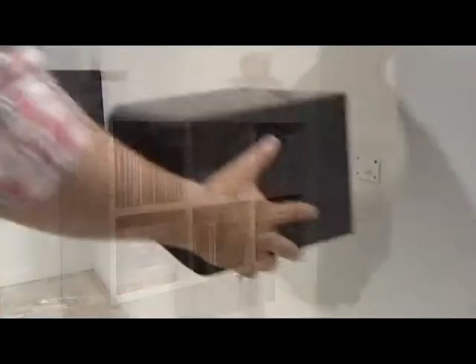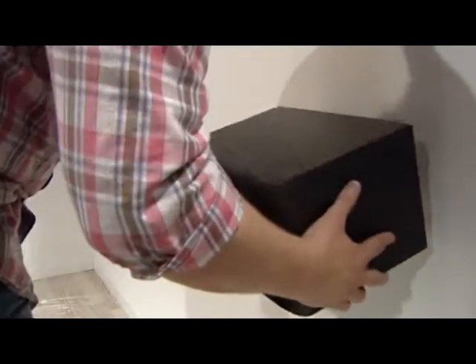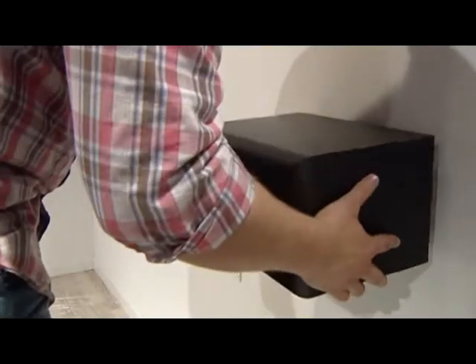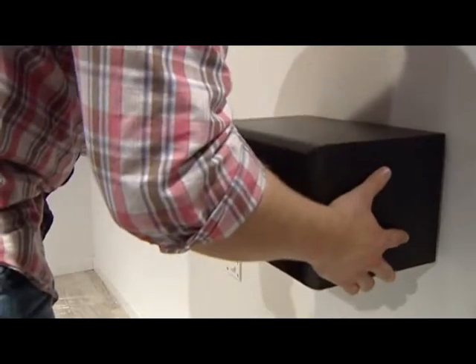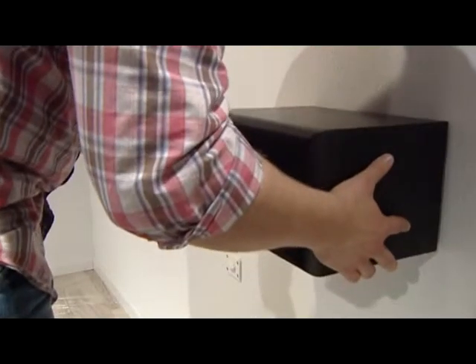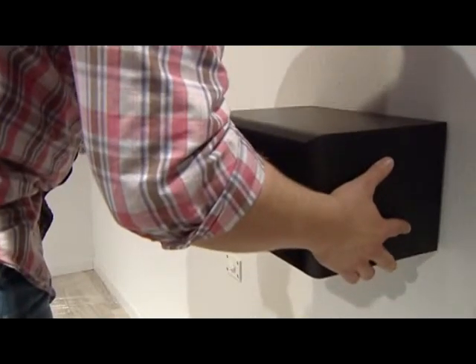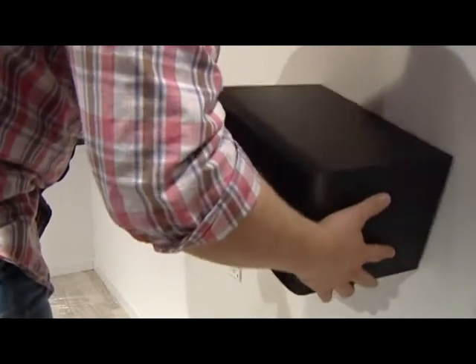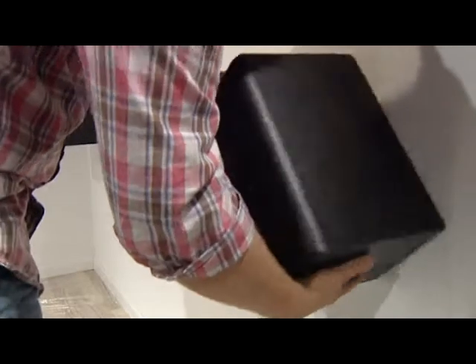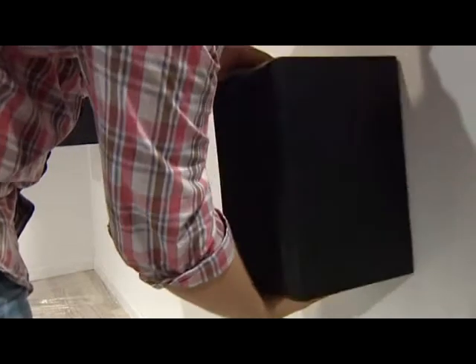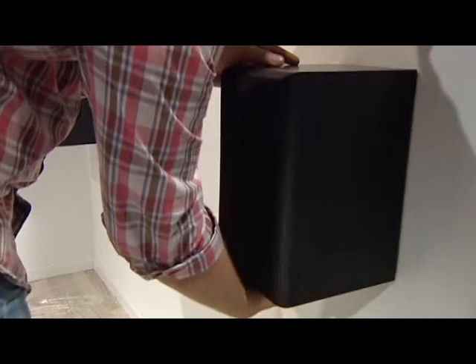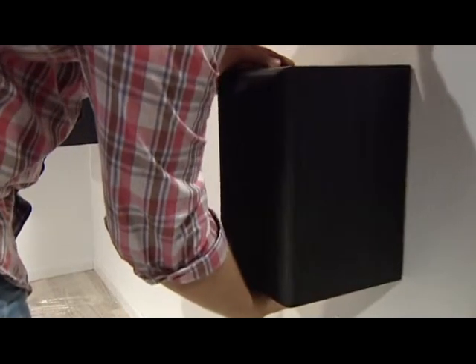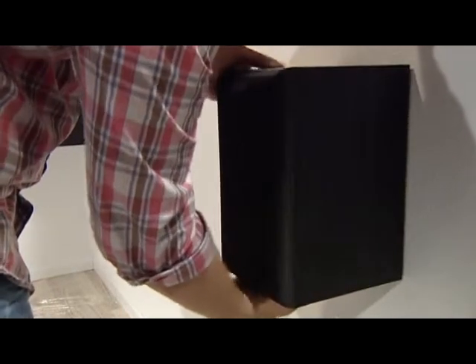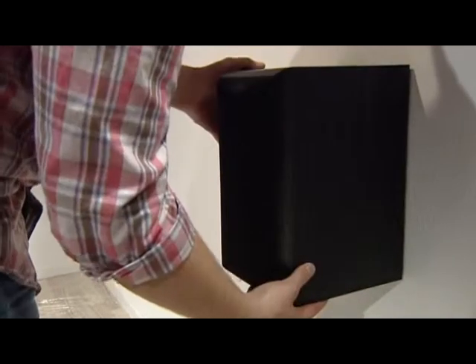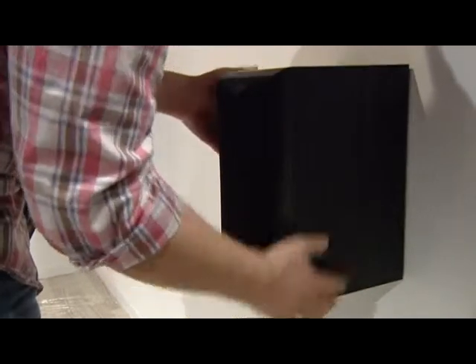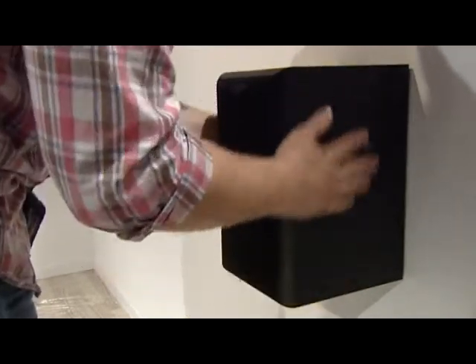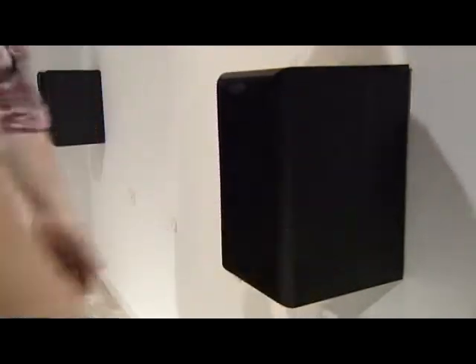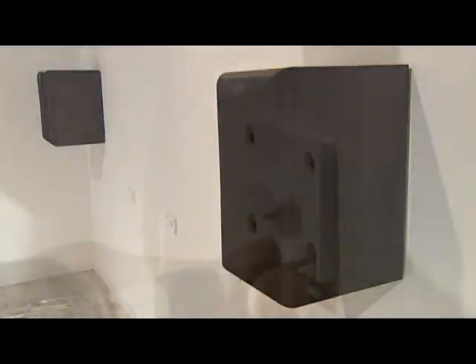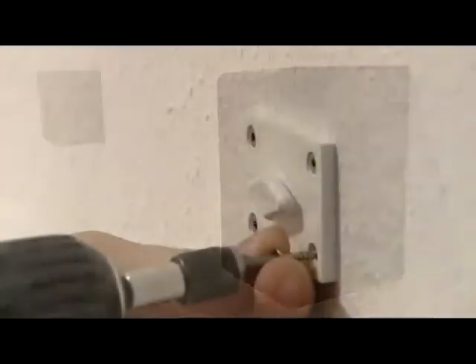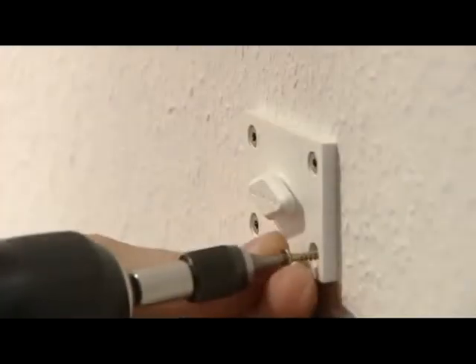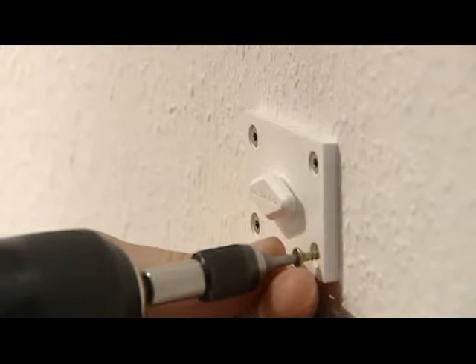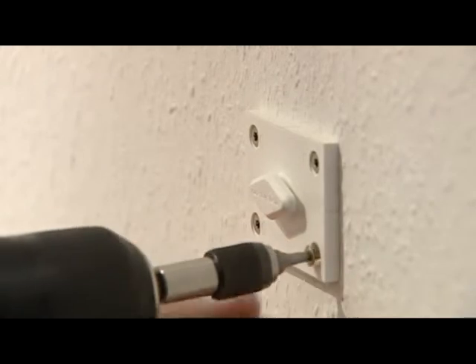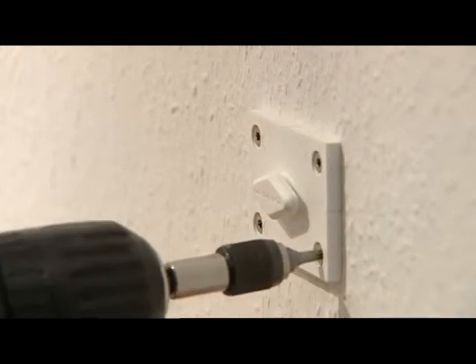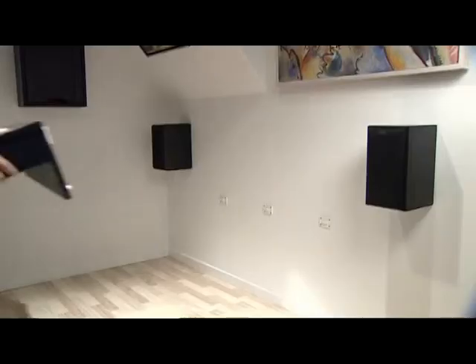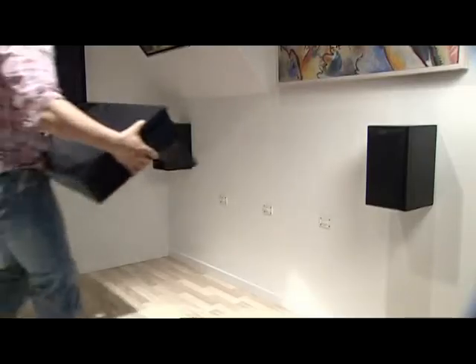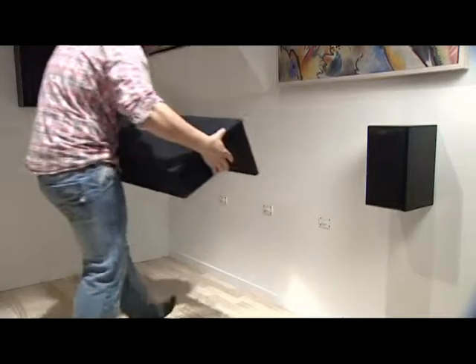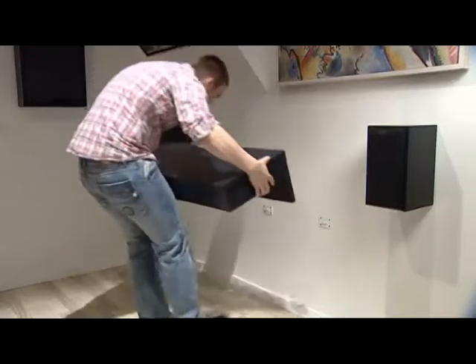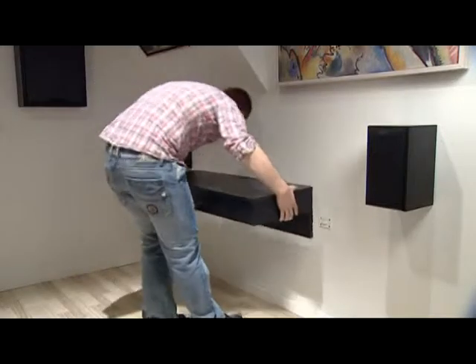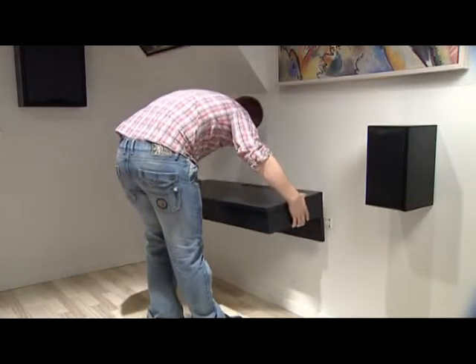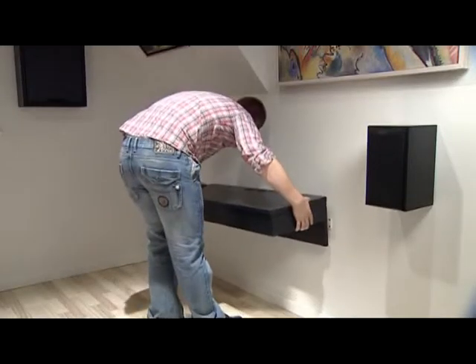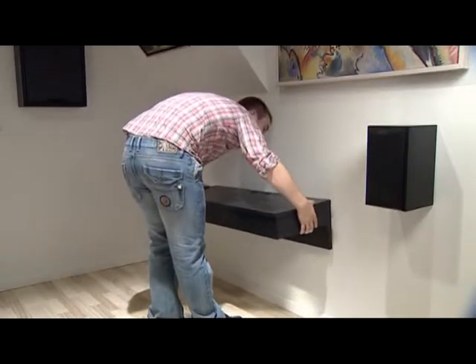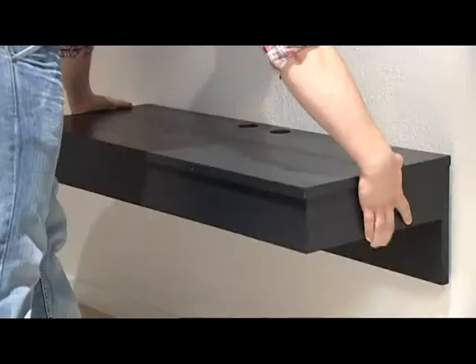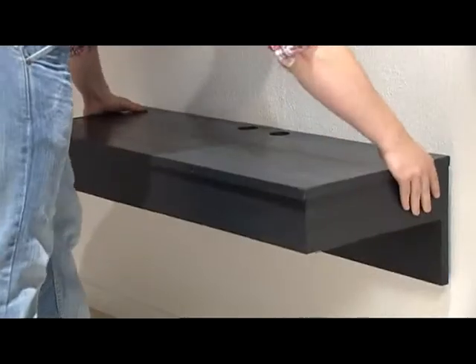The closed Gecko is the ideal solution for loudspeakers, for mounting on the ceiling or on the wall. And using multiple open Gecko fasteners, you can hang heavier items safely and securely.